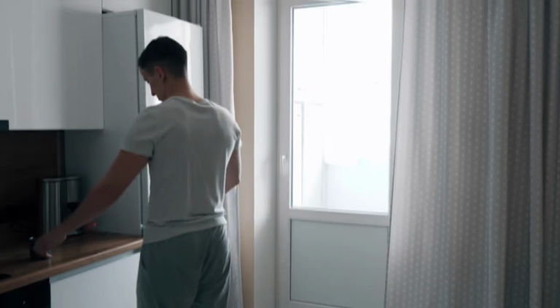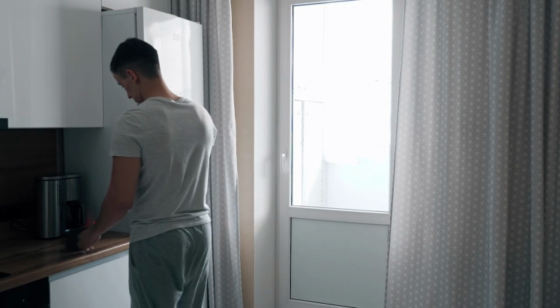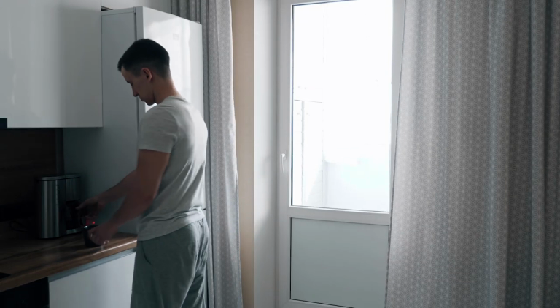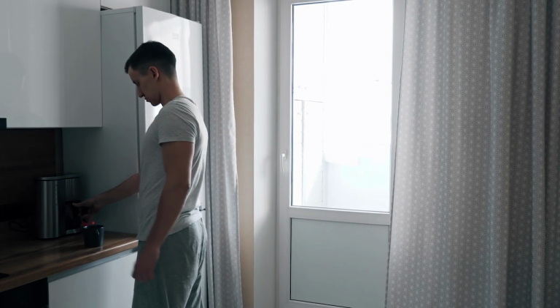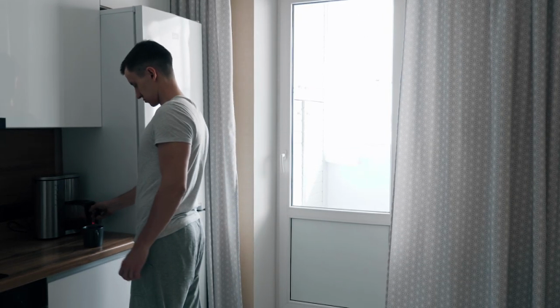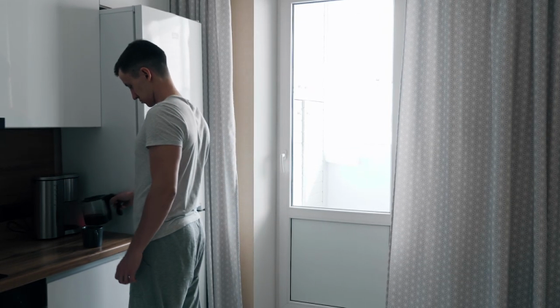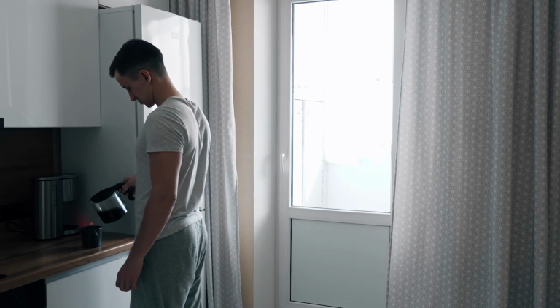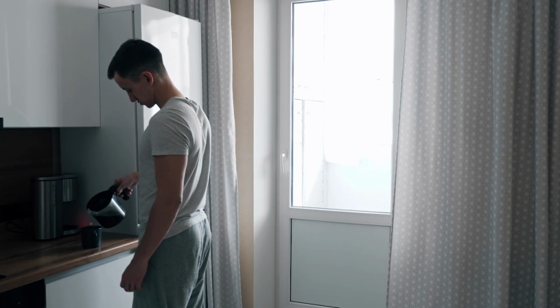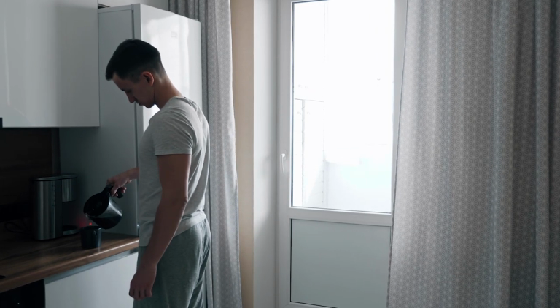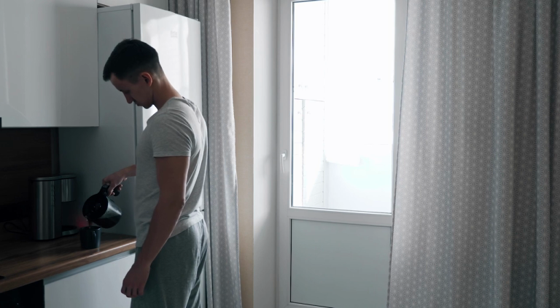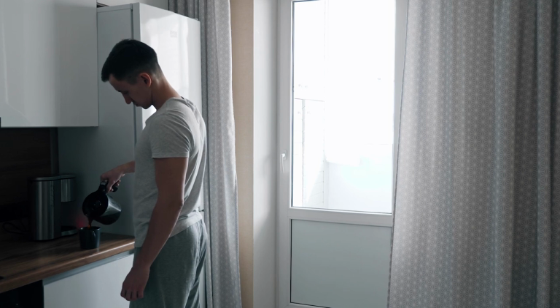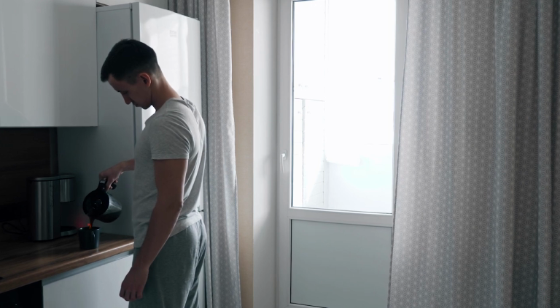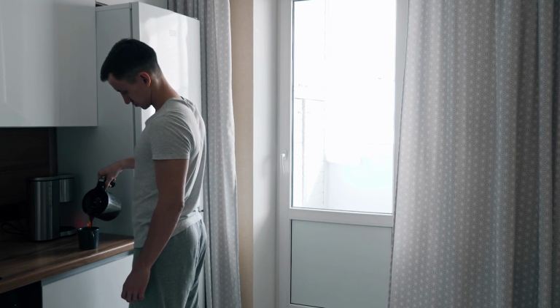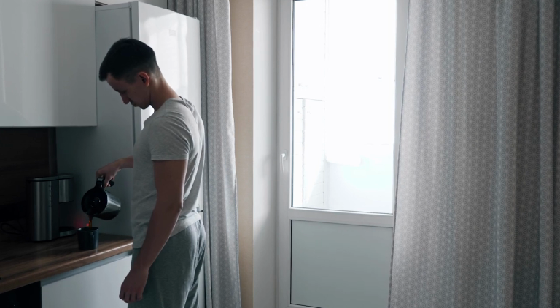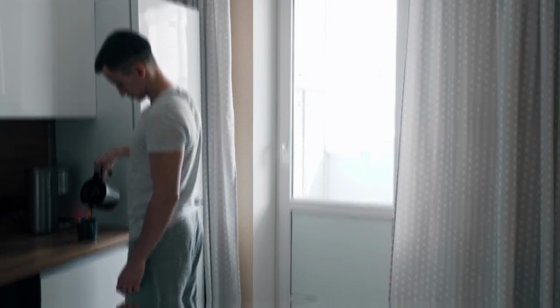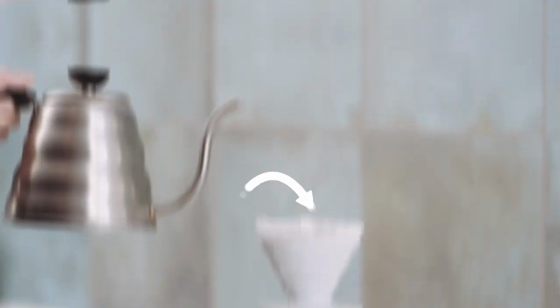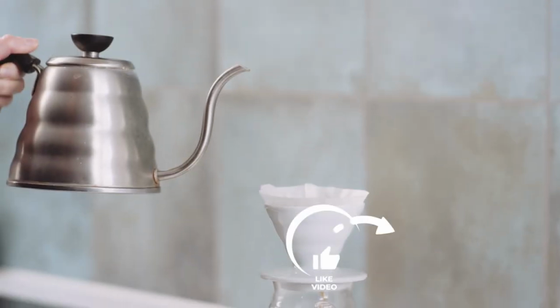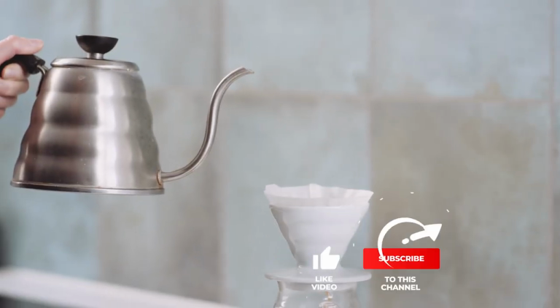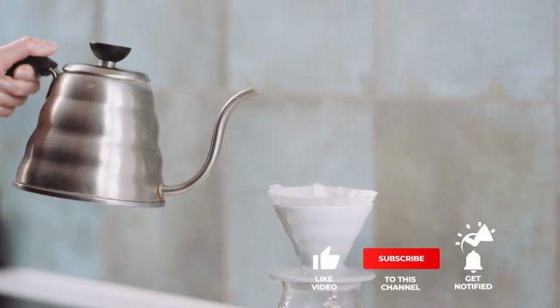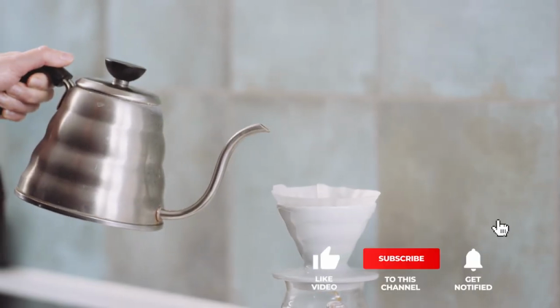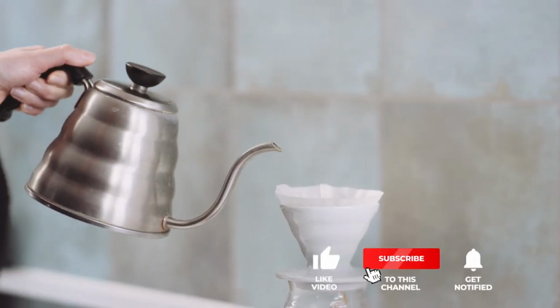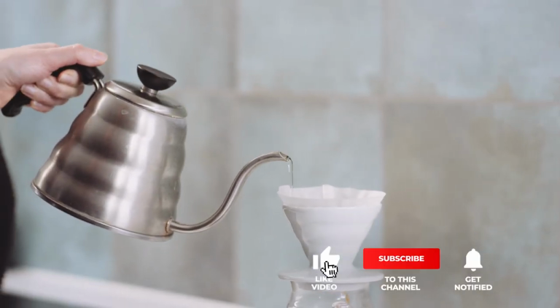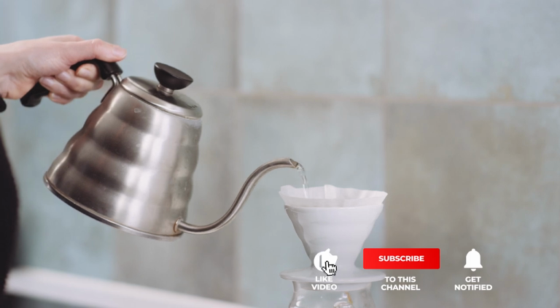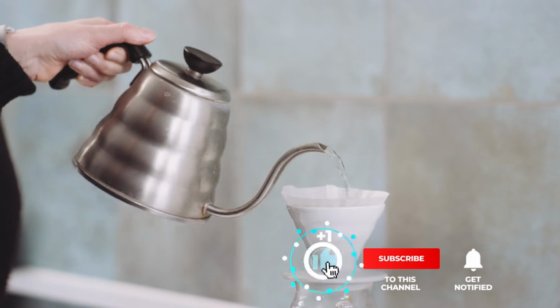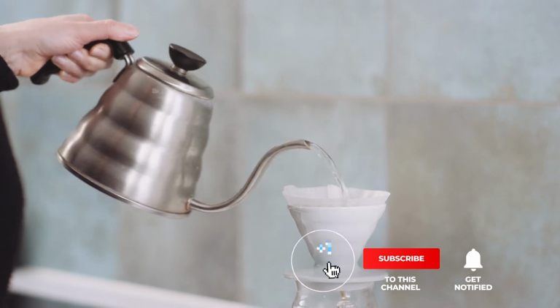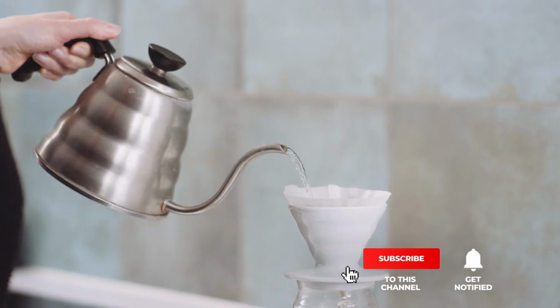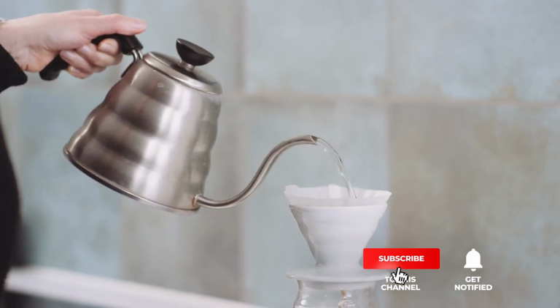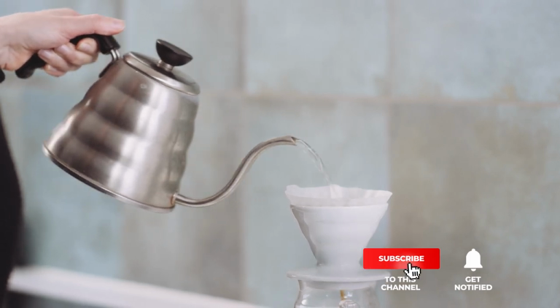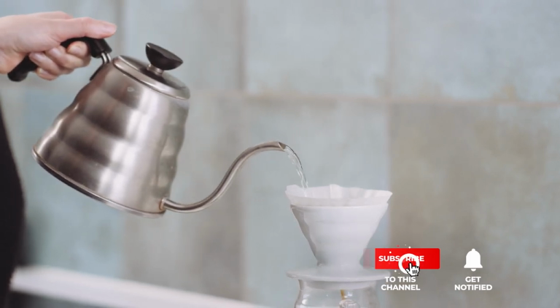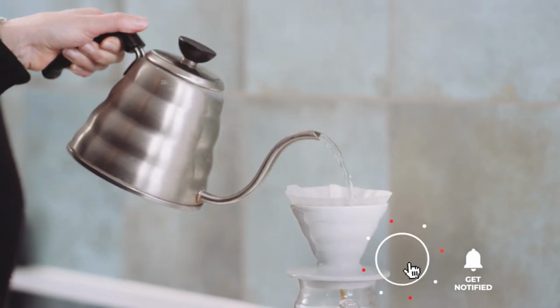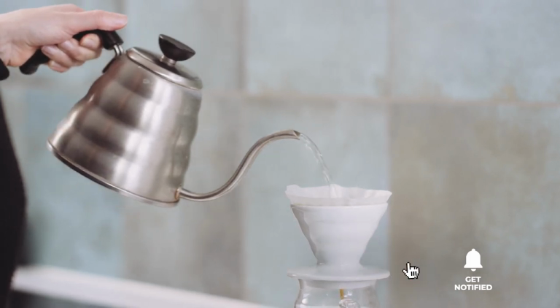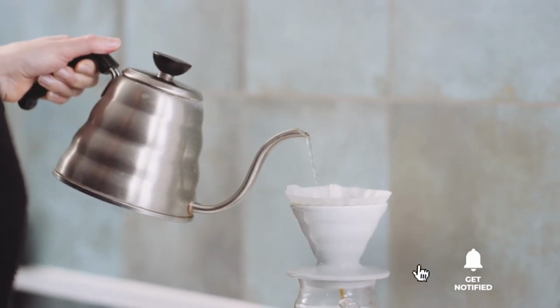Still haven't found a pour-over coffee maker set that meets your needs? Well, keep watching because we have more lined up for you. If this is your first time visiting our channel, be sure to subscribe and hit the bell icon to receive notifications of our next videos.